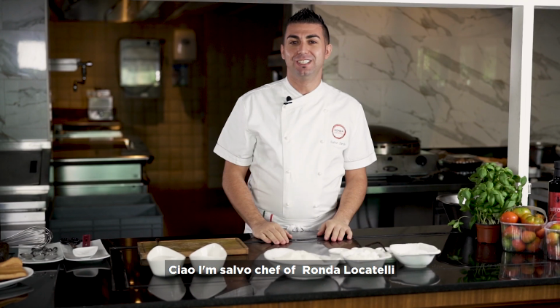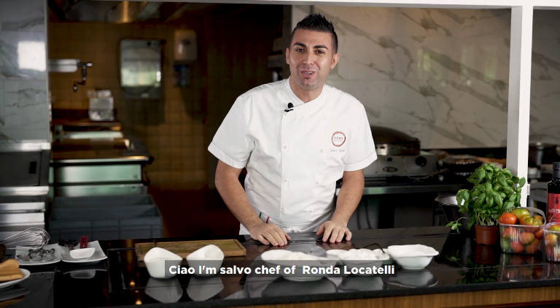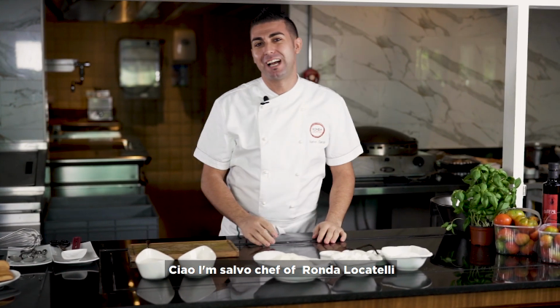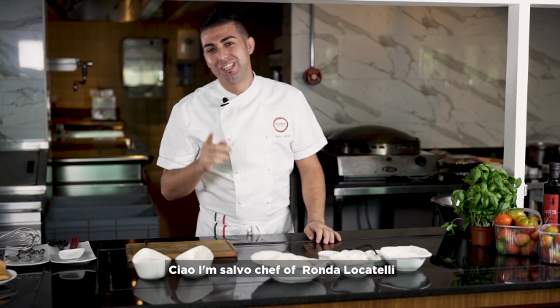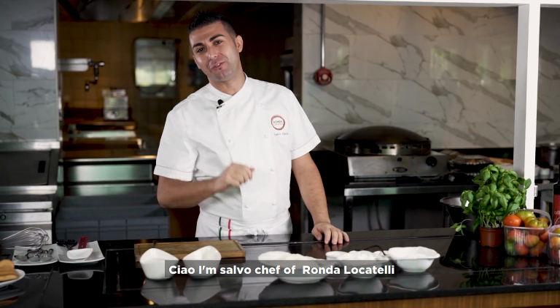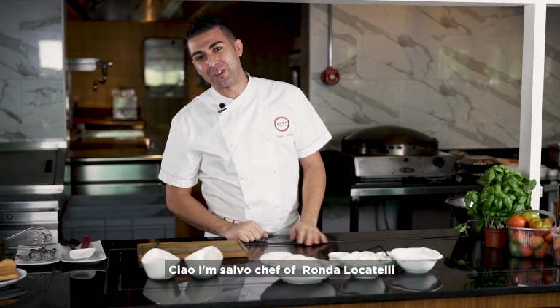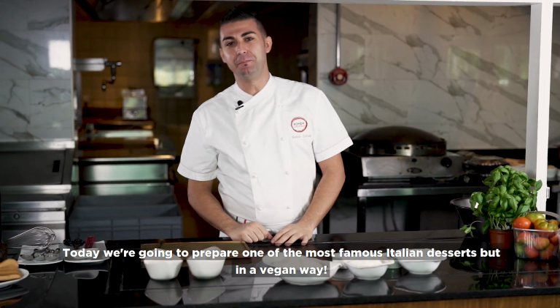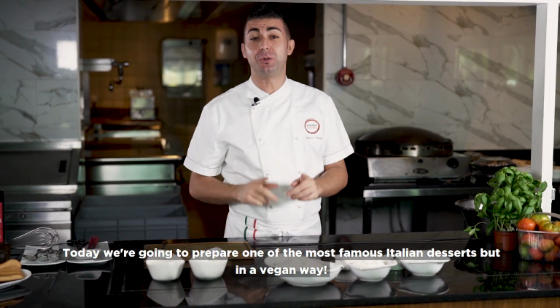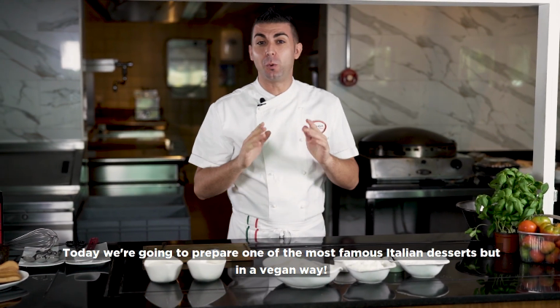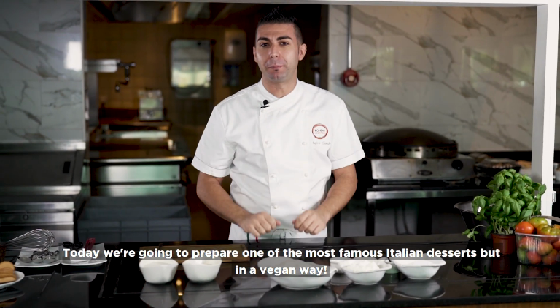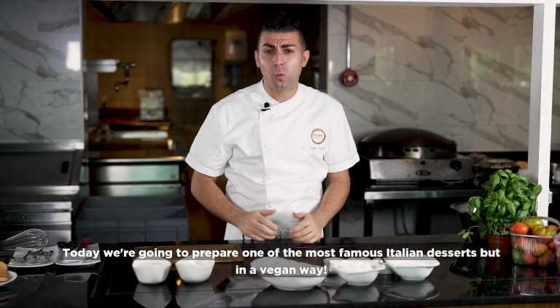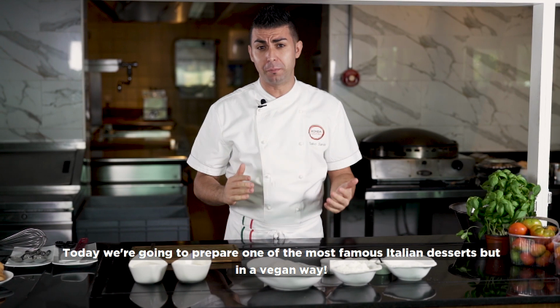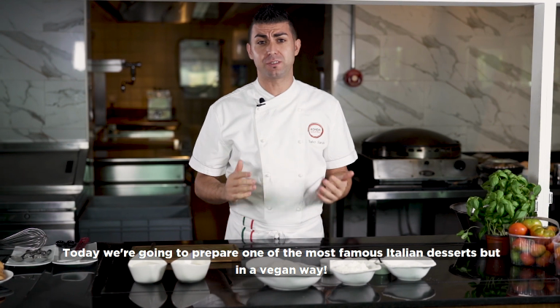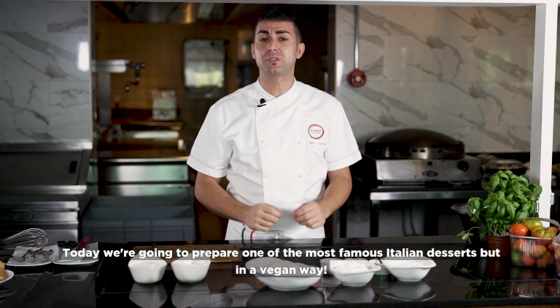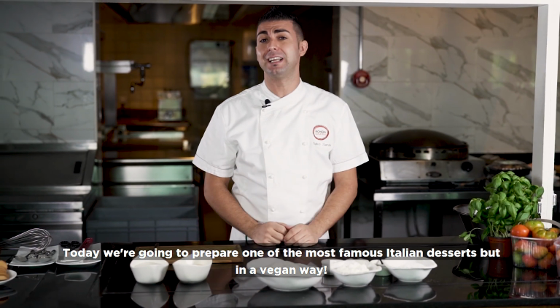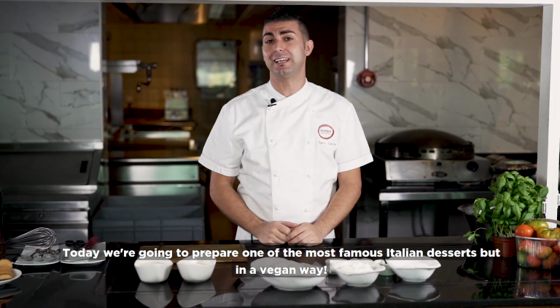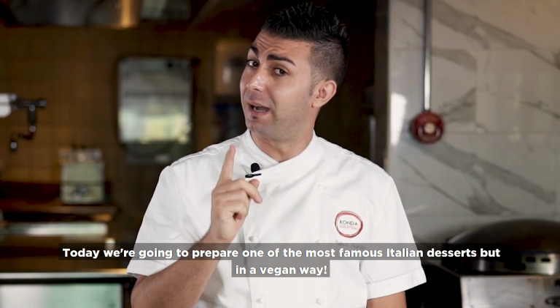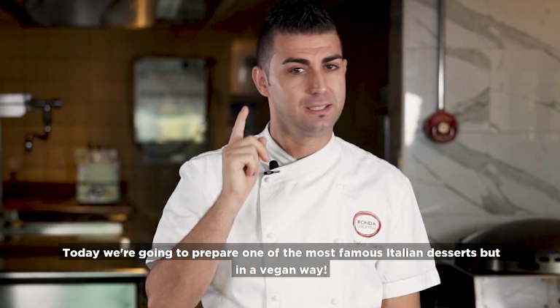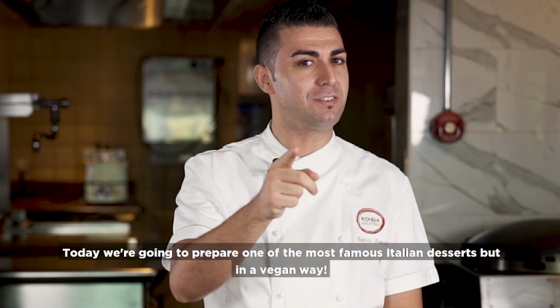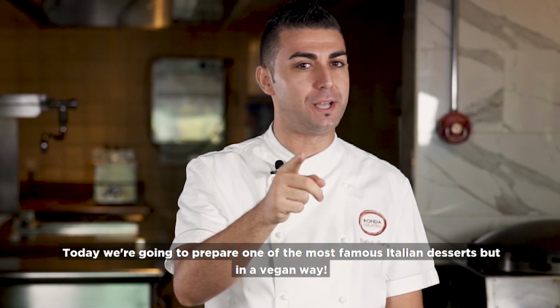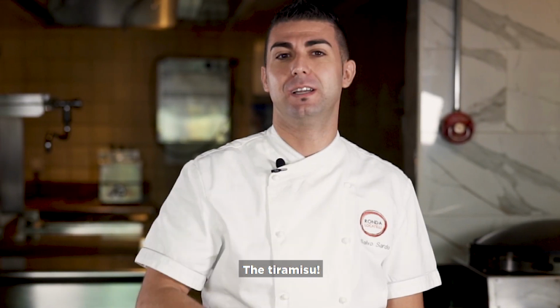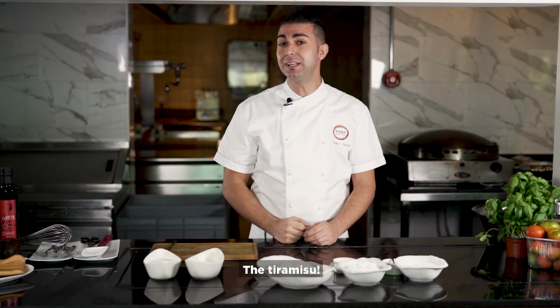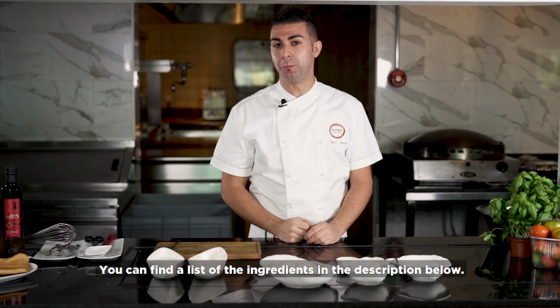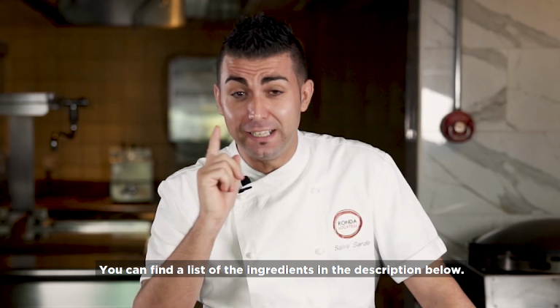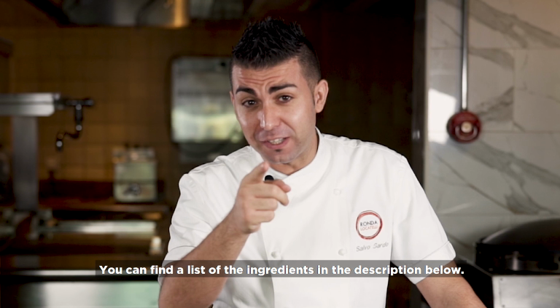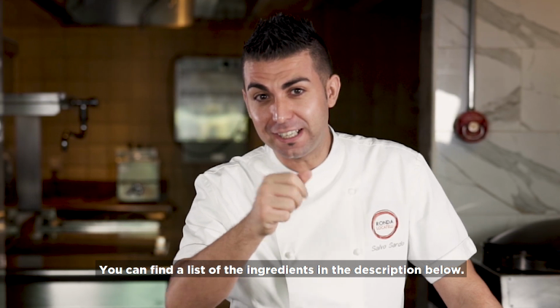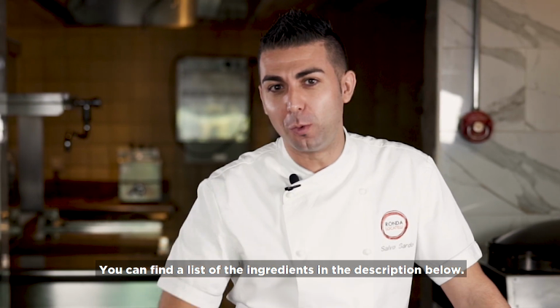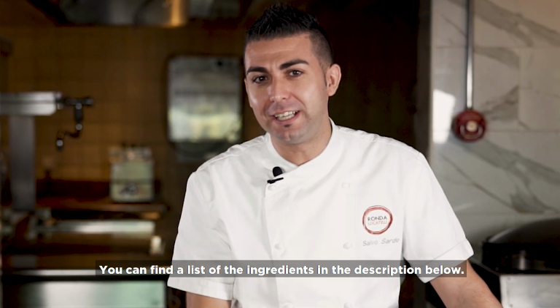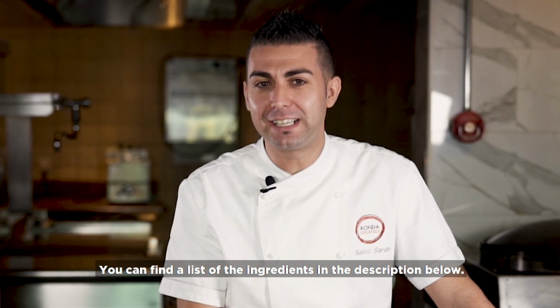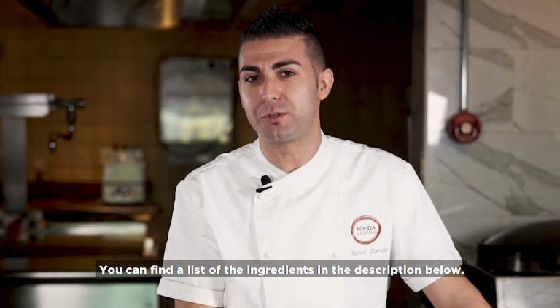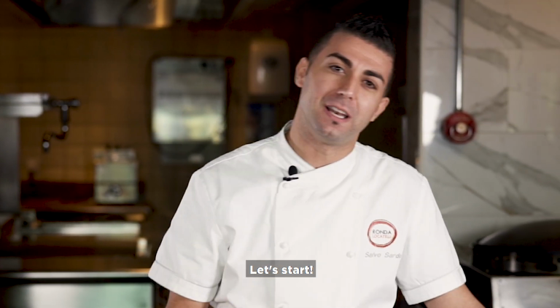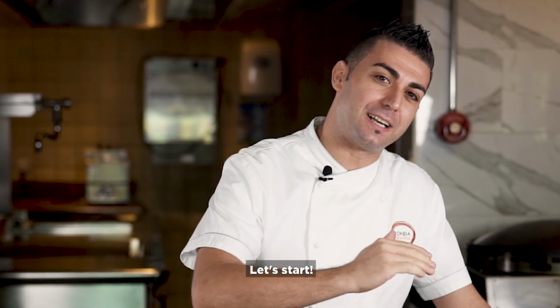Ciao, I'm Salvo, chef of Ronda Locatelli. Today we're going to prepare one of the most famous Italian desserts, but in a vegan way — the tiramisu. The list of ingredients you will find in the description. Let's start.